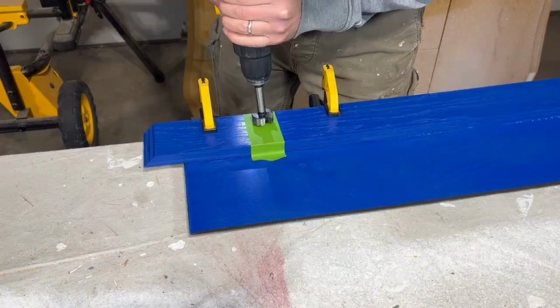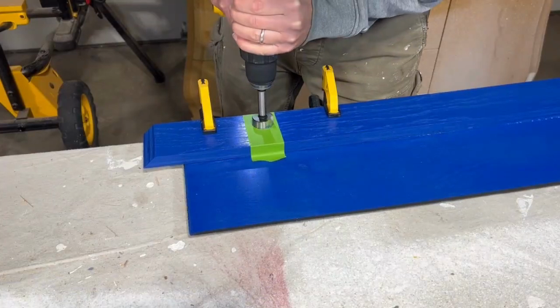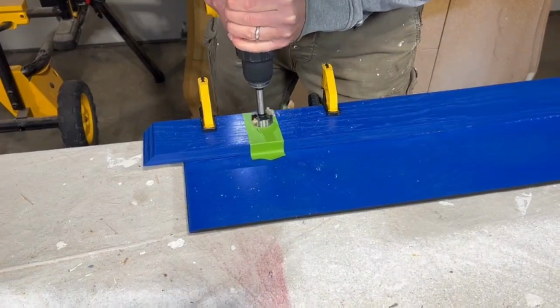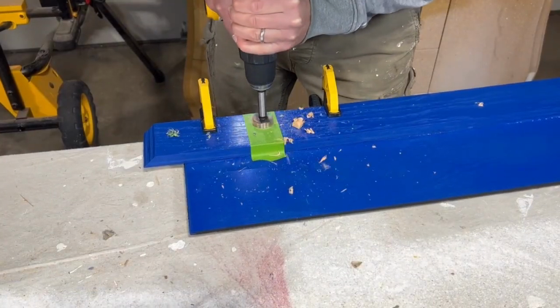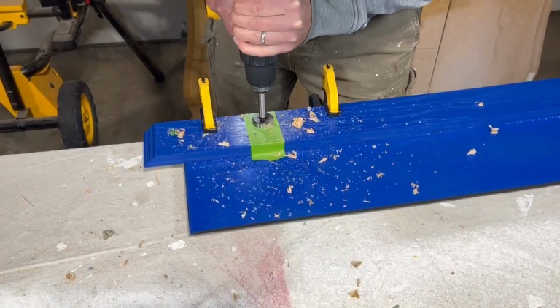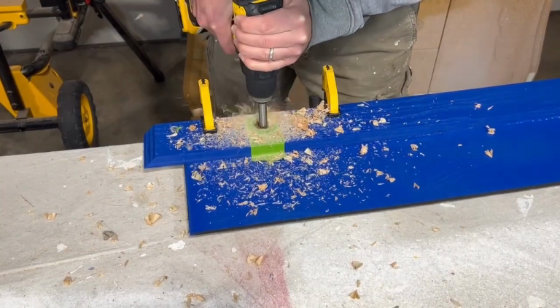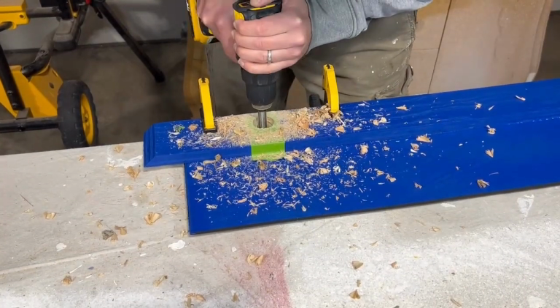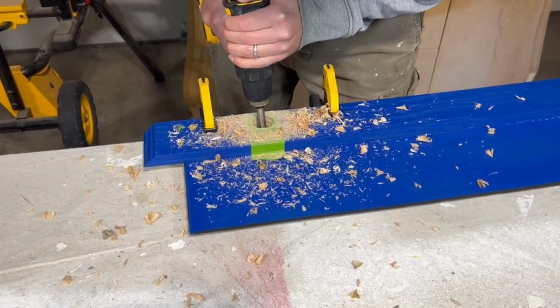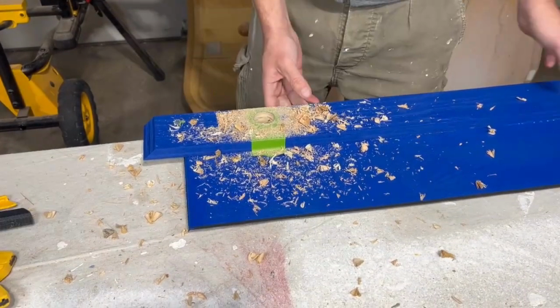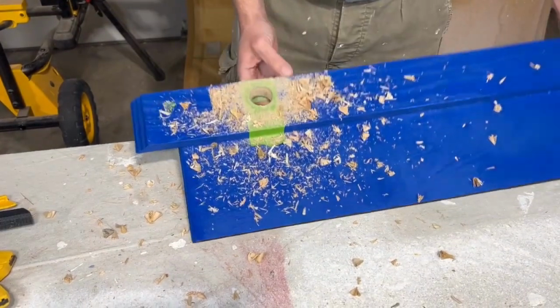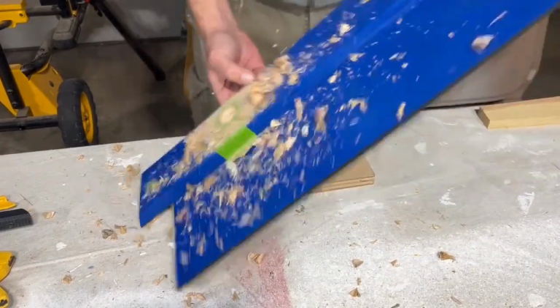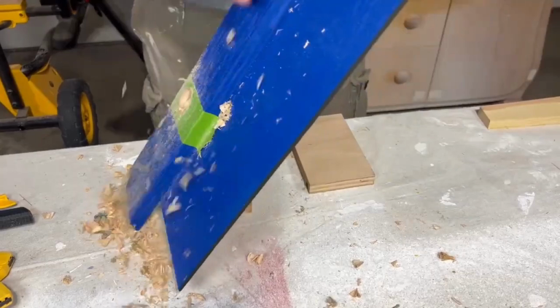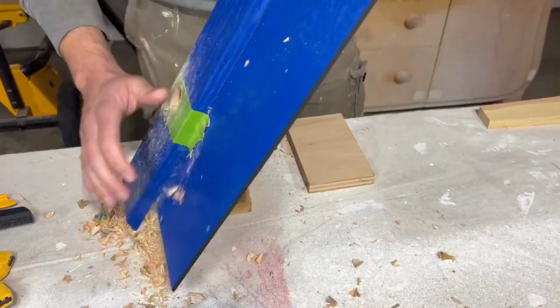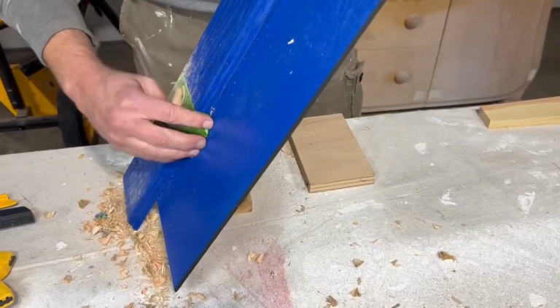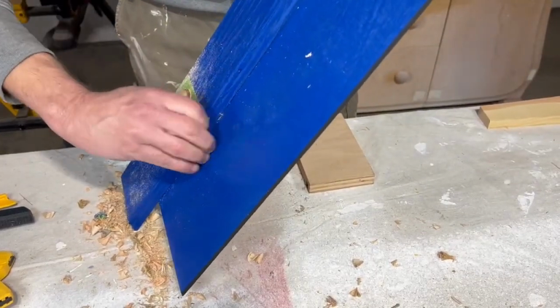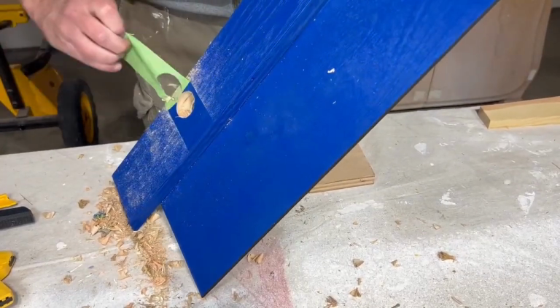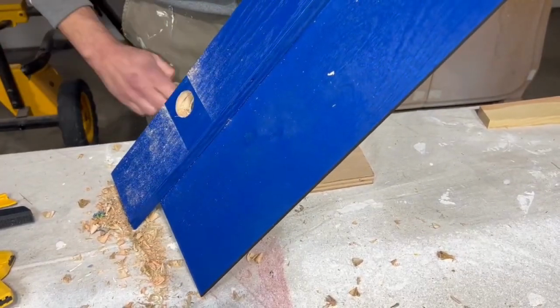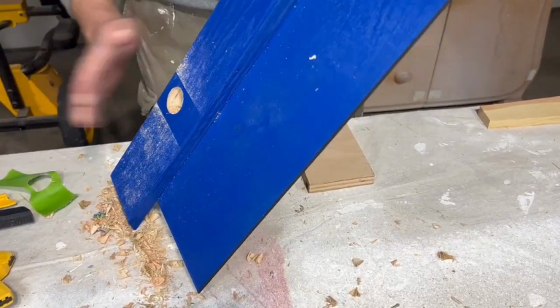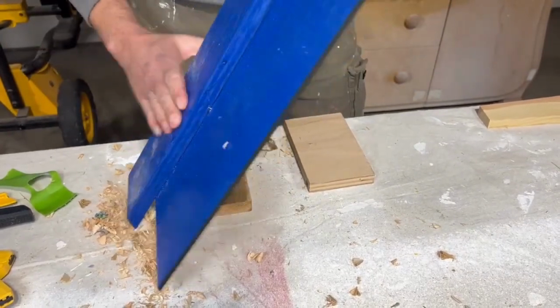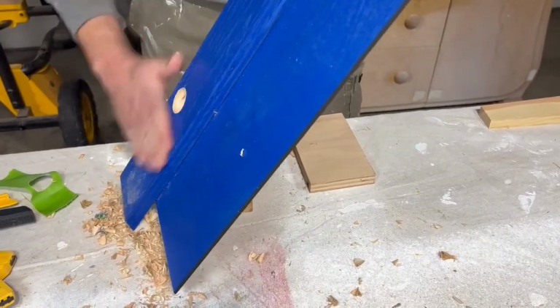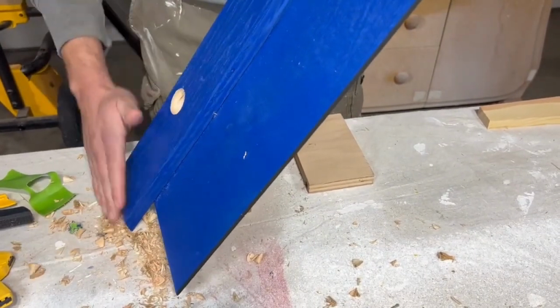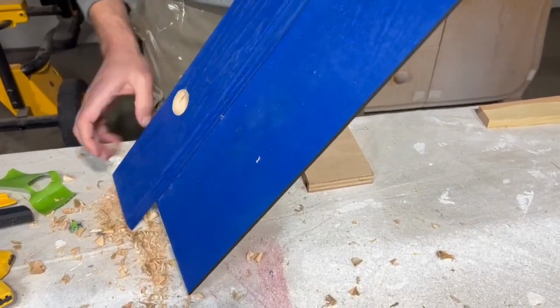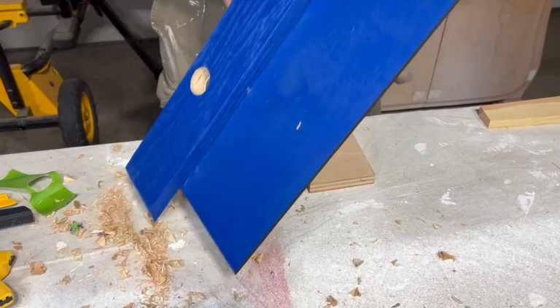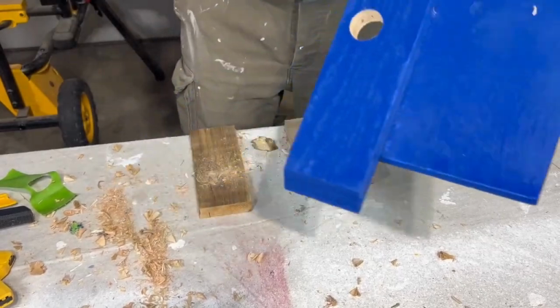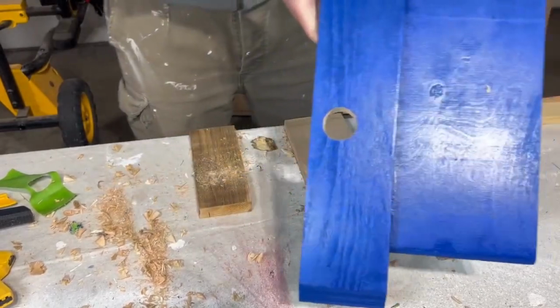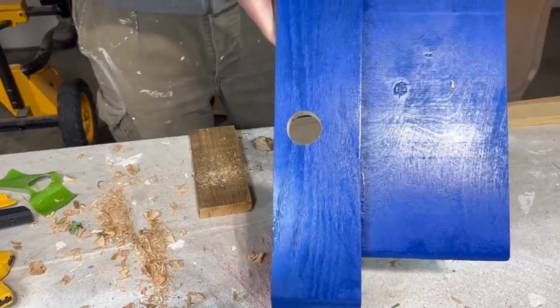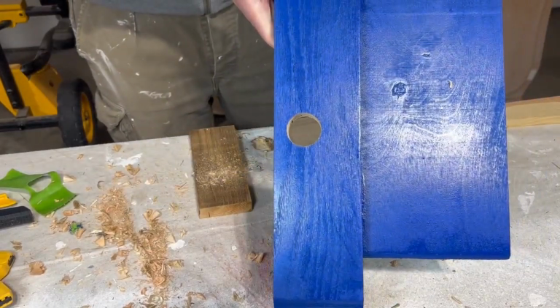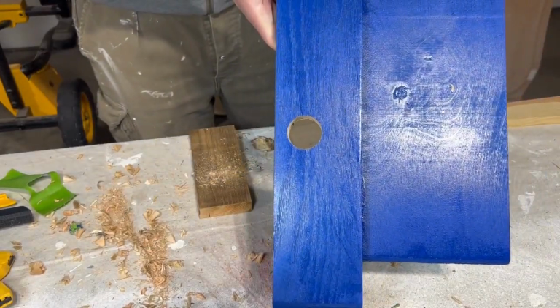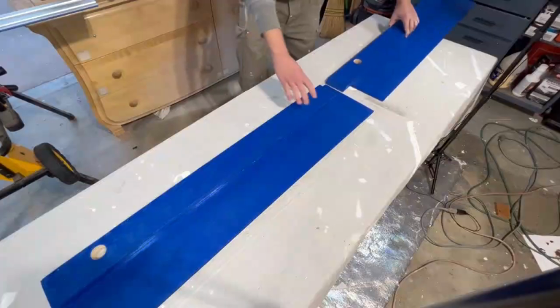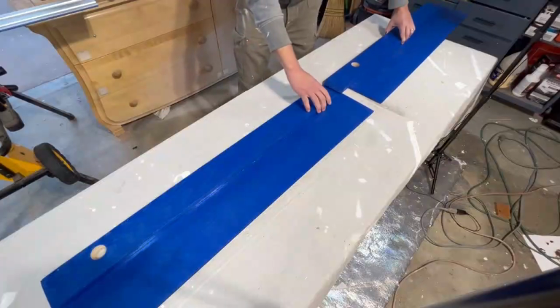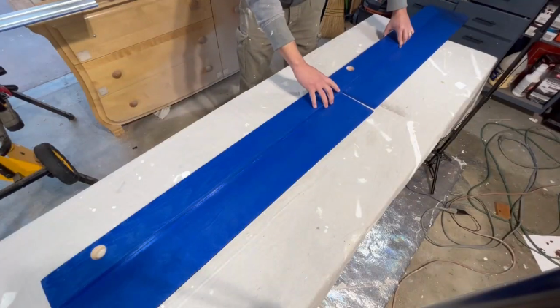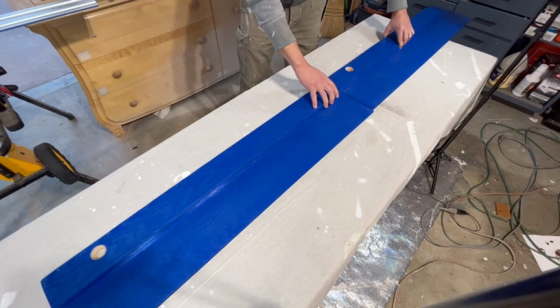Then using a Forstner bit I'm cutting some holes in both of the pieces of the guide so that it can be easily stored. This is important because I want to keep it in my shop easy to reach but not taking too much space, and this is the perfect way to do that.